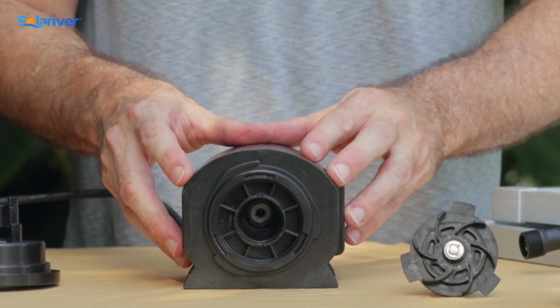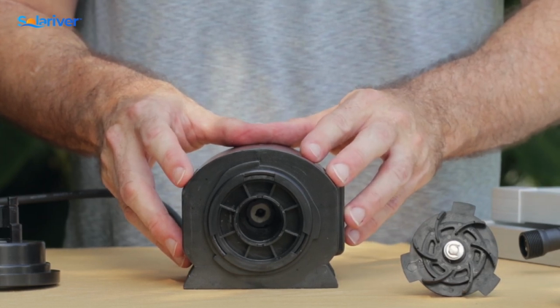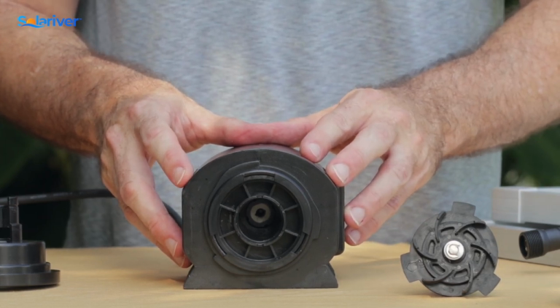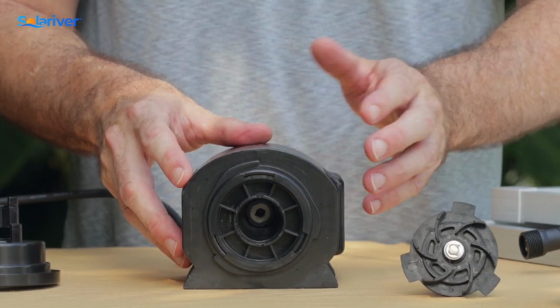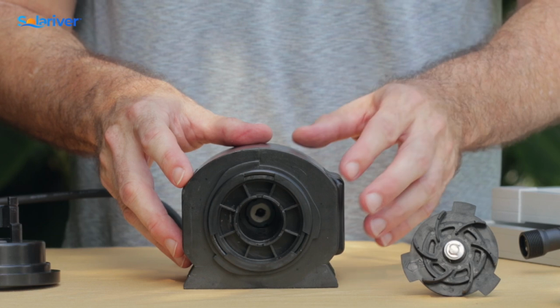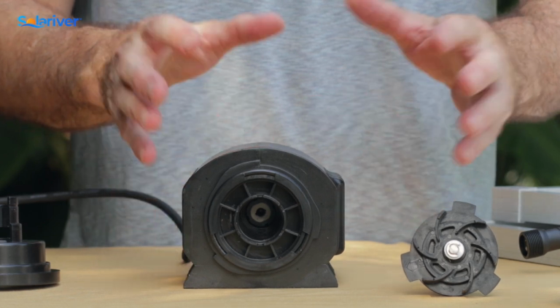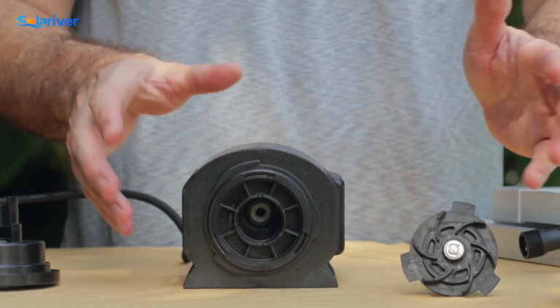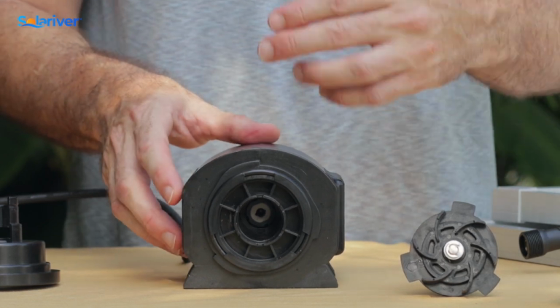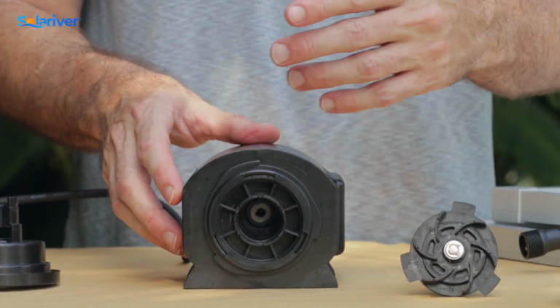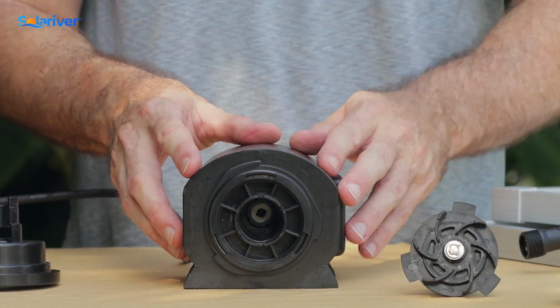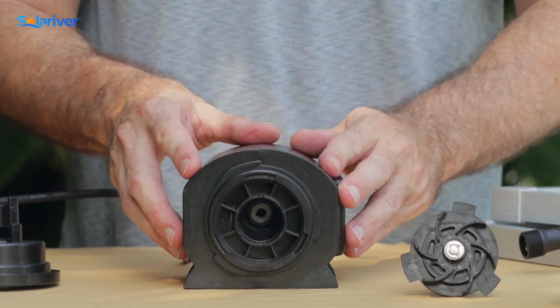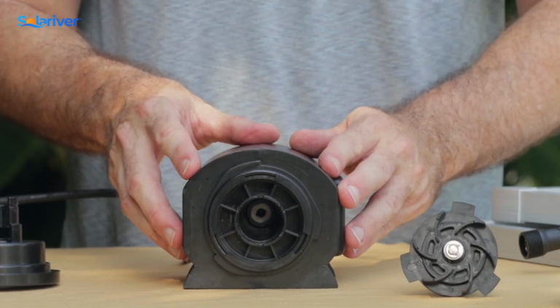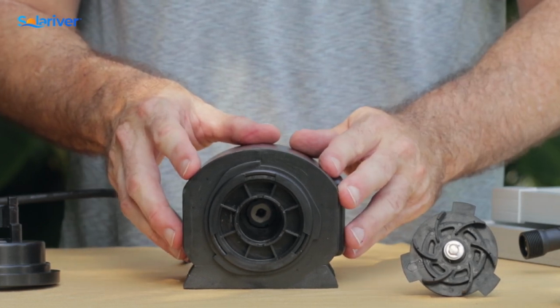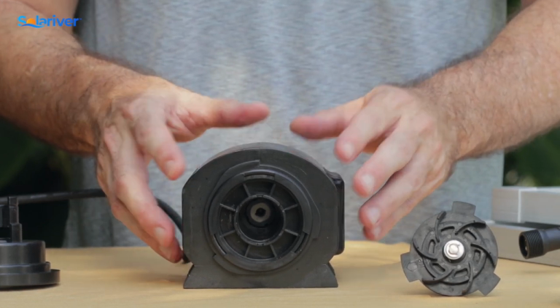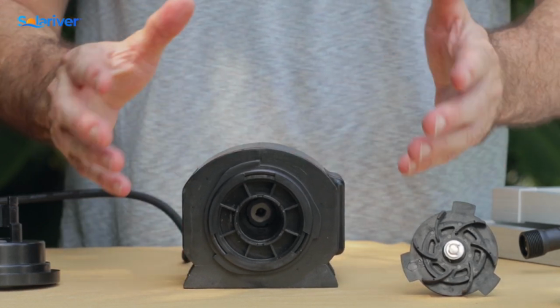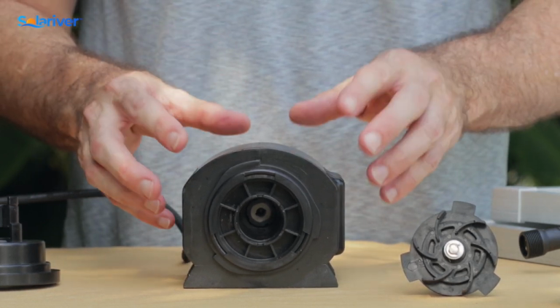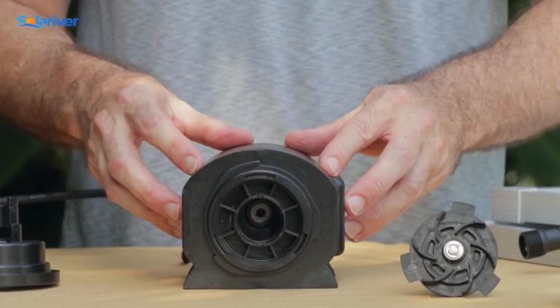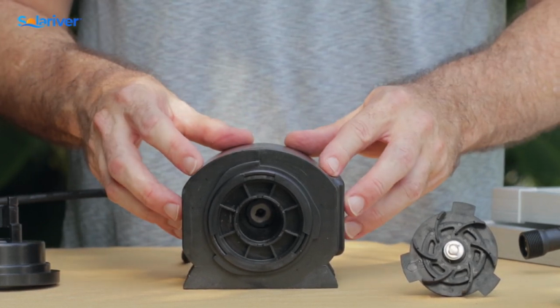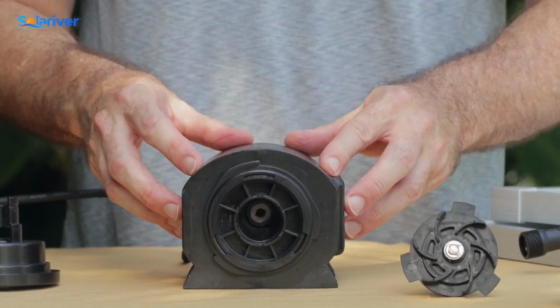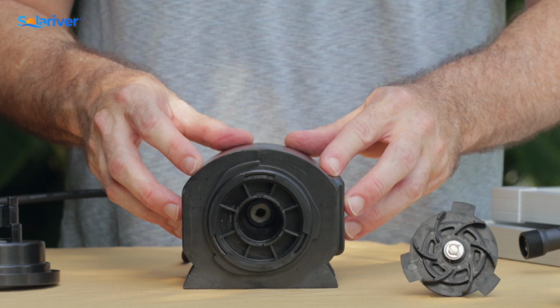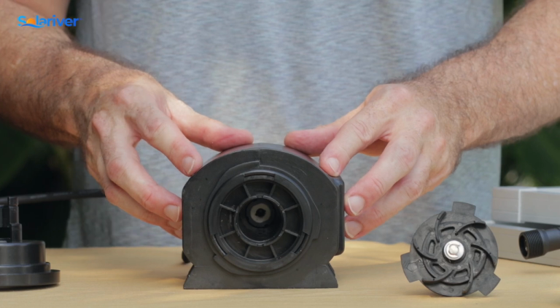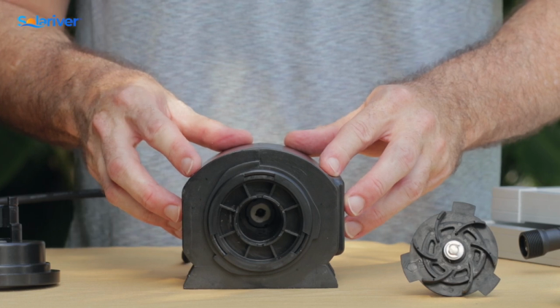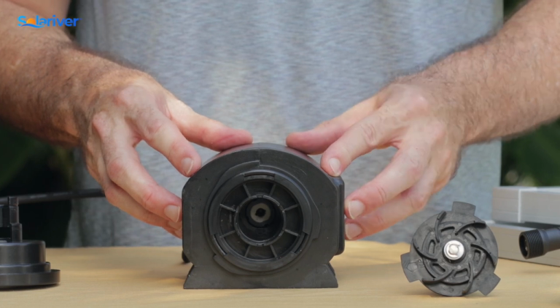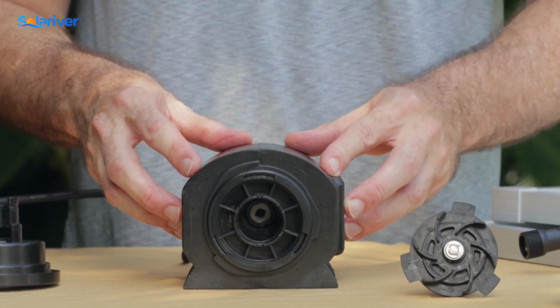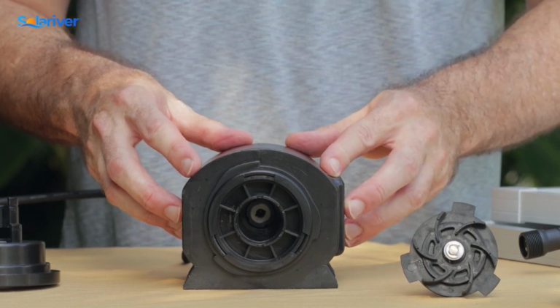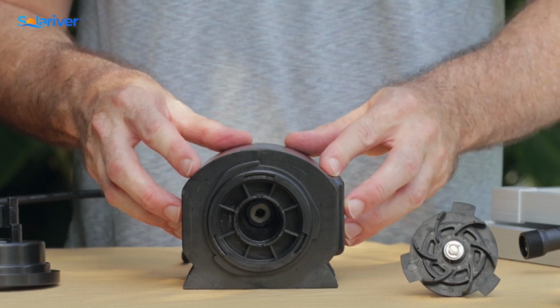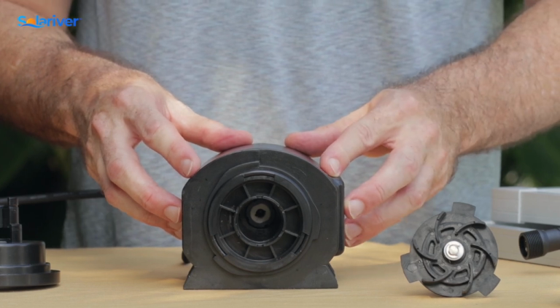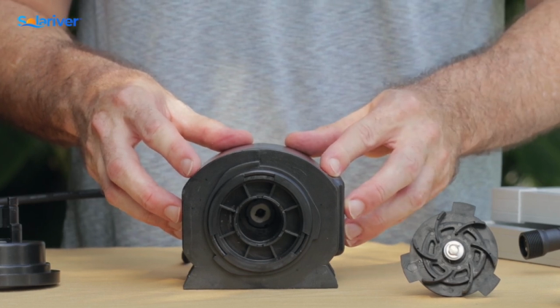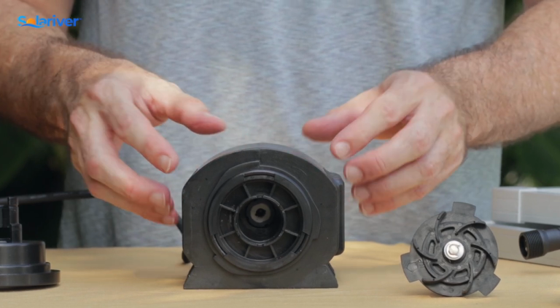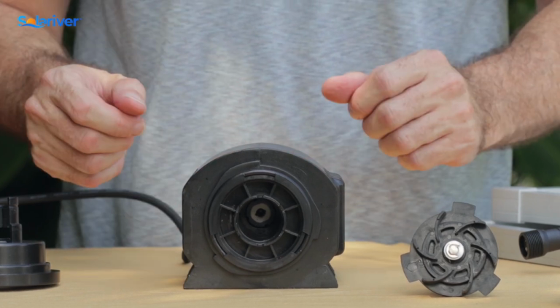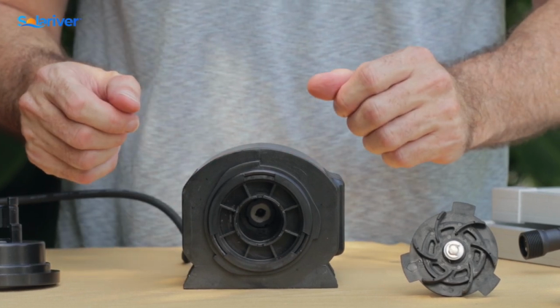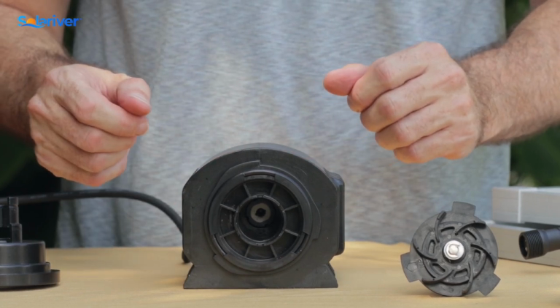In that case, you just want to disassemble it, make sure it's nice and clean, and then put it back together — you should be good to go. Although we do recommend giving it a thorough cleaning before you pack it away for the season.